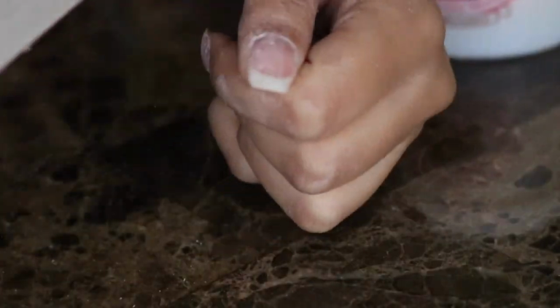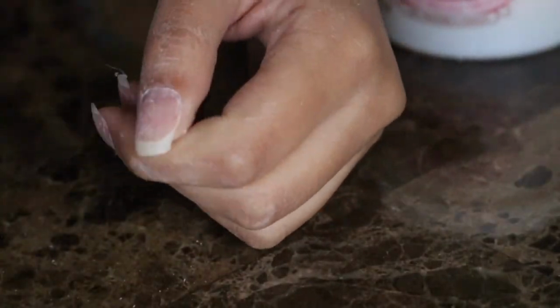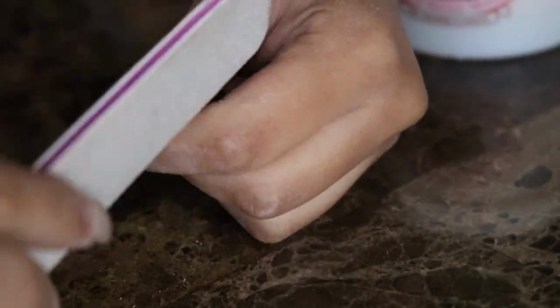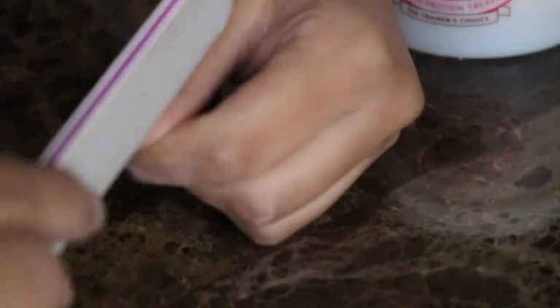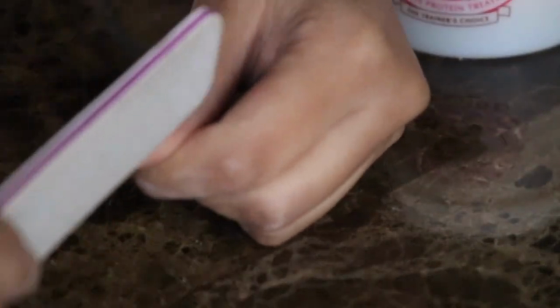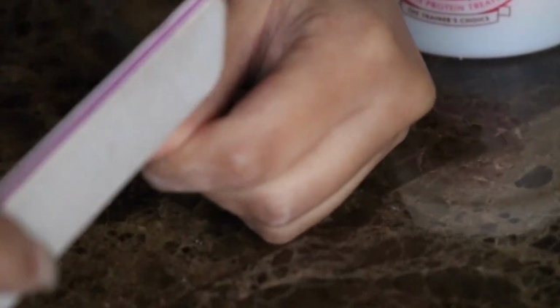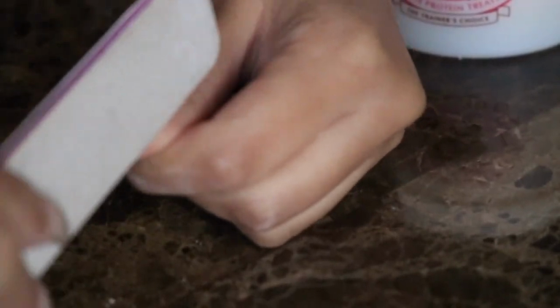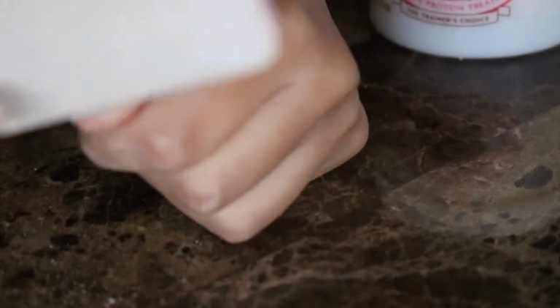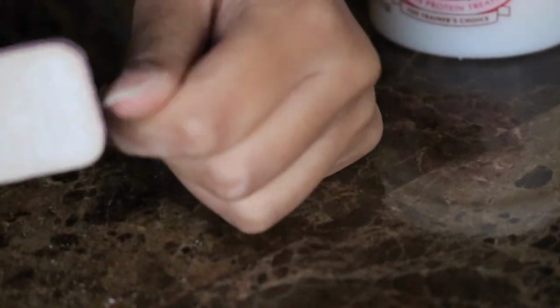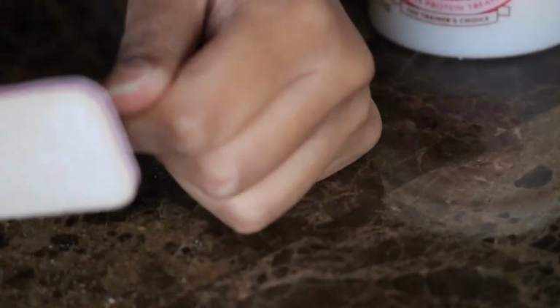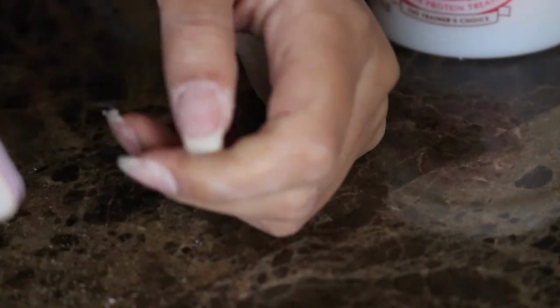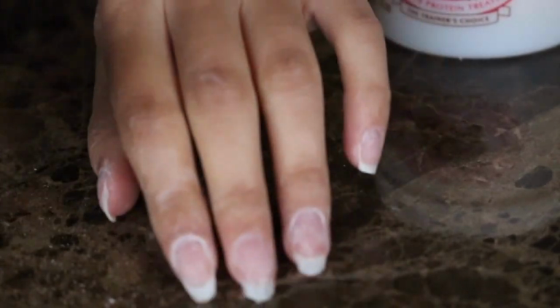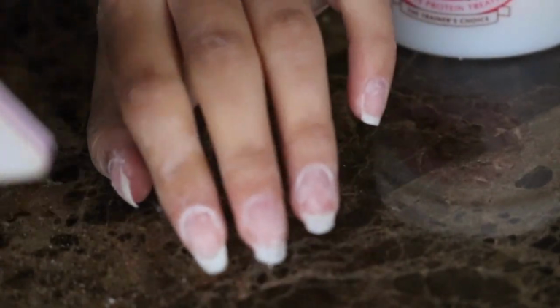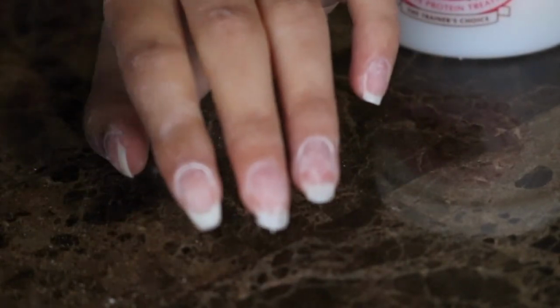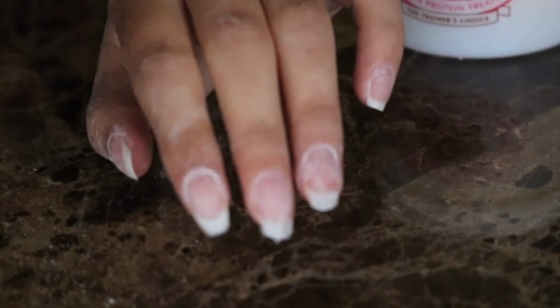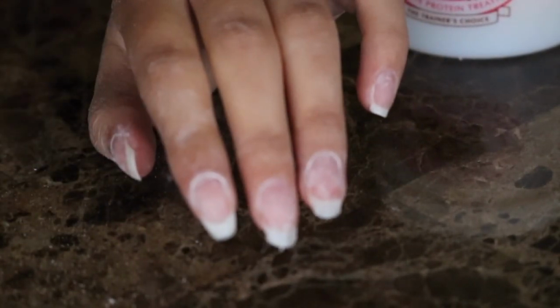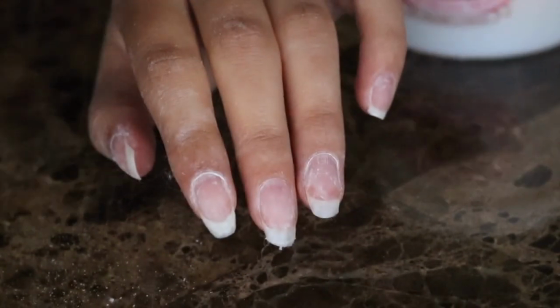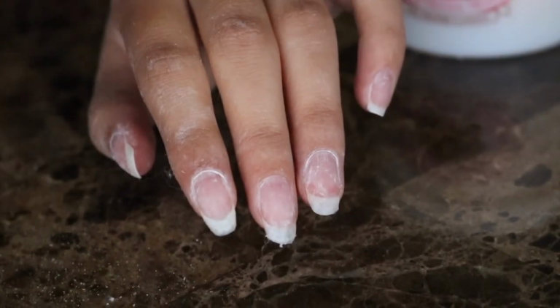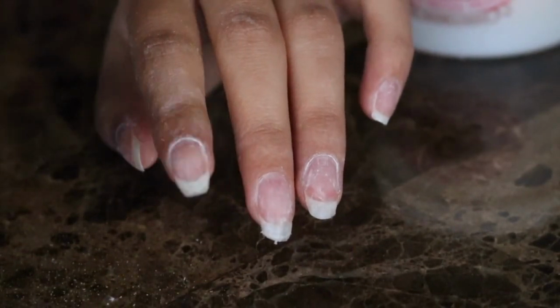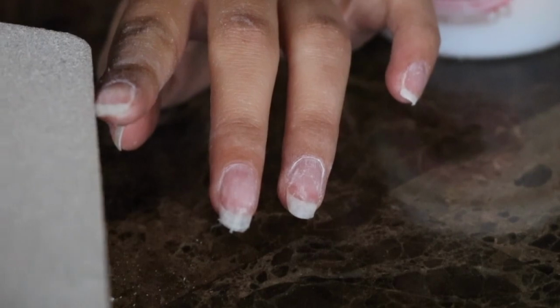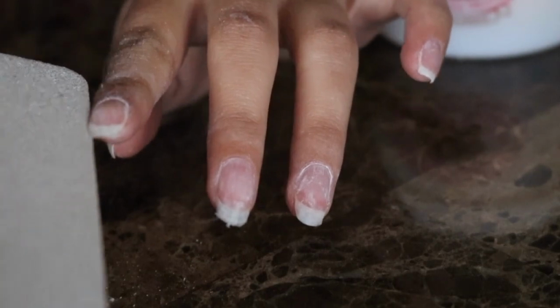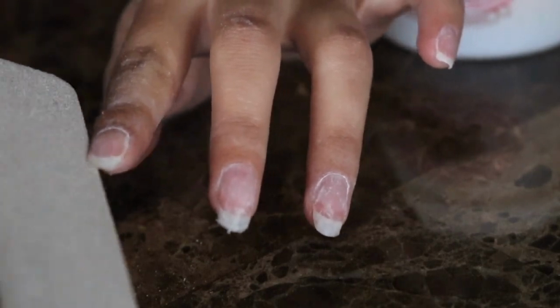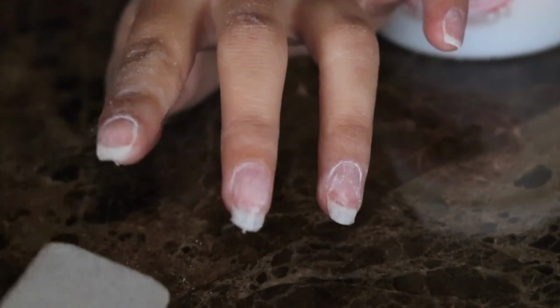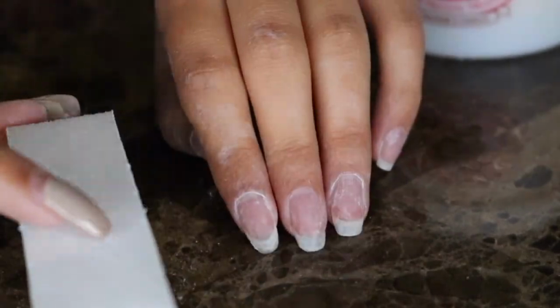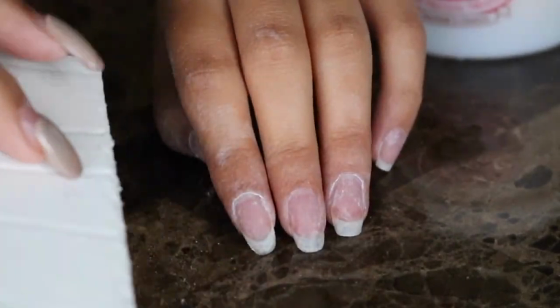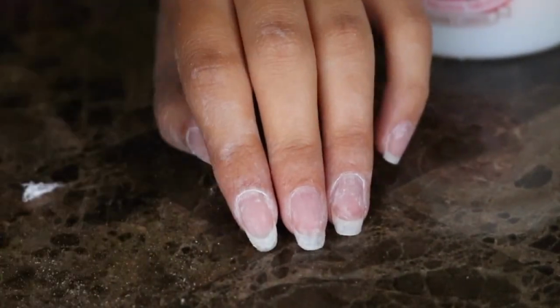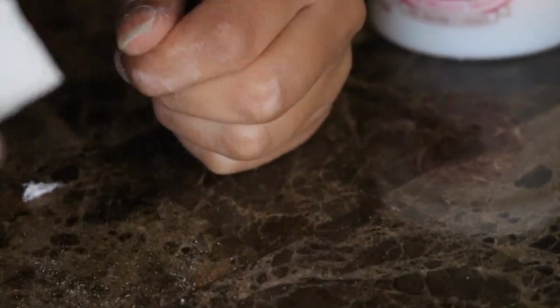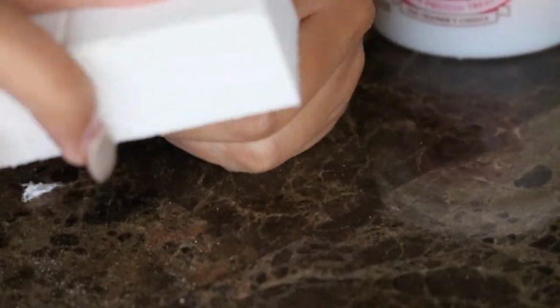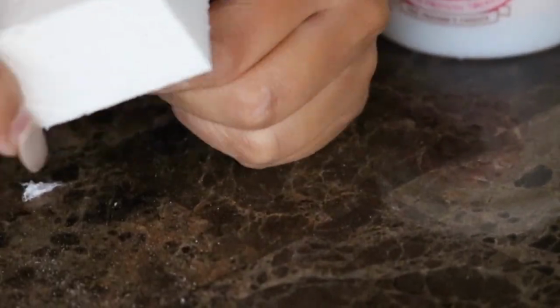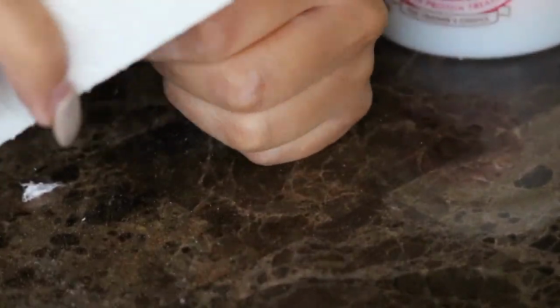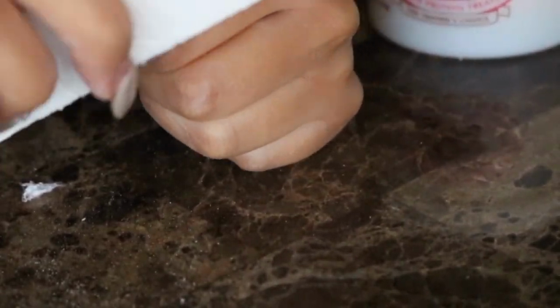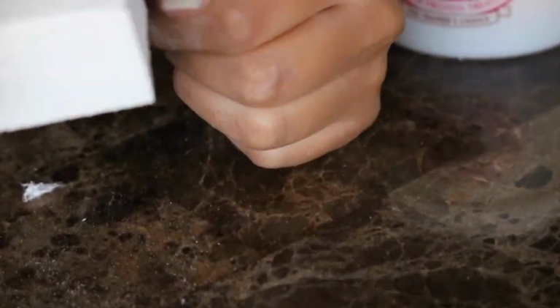I'm just going to start filing my nails into the shape I want them to be in. After I get all of the acrylic off, I just gently buff my nails and prepare them to put on the treatments.